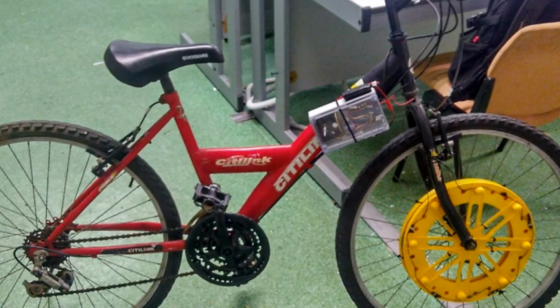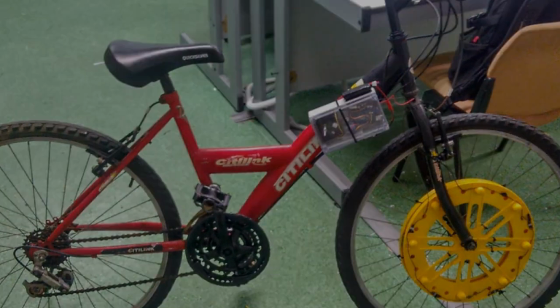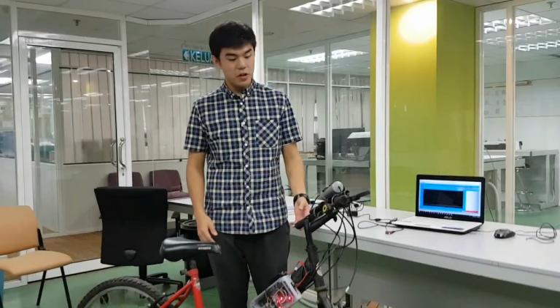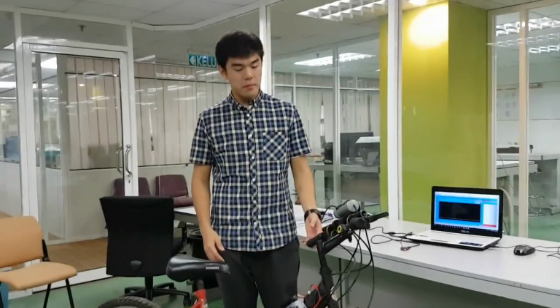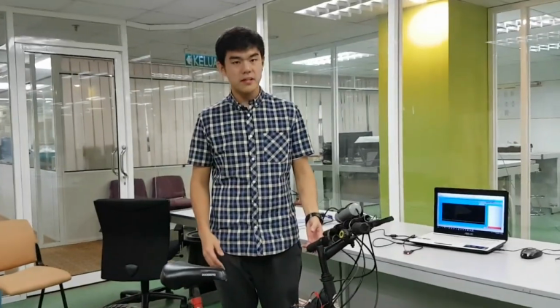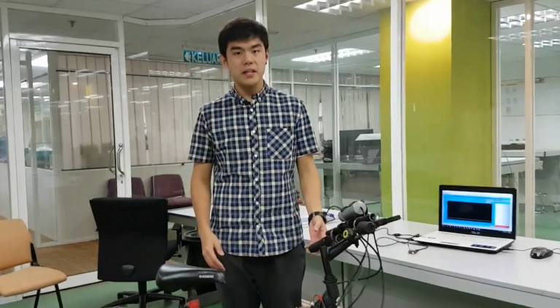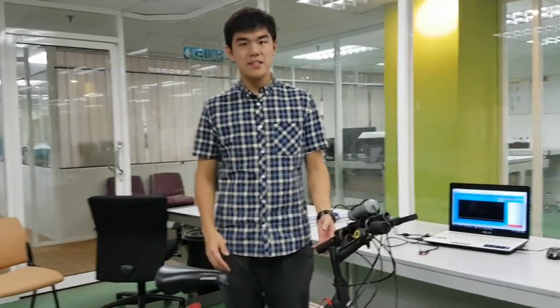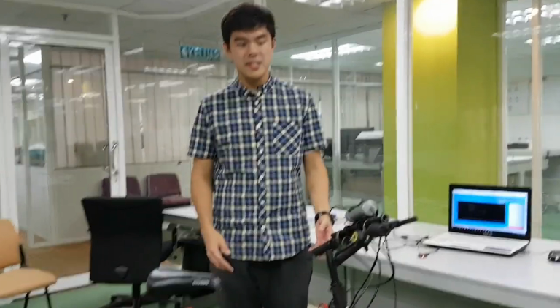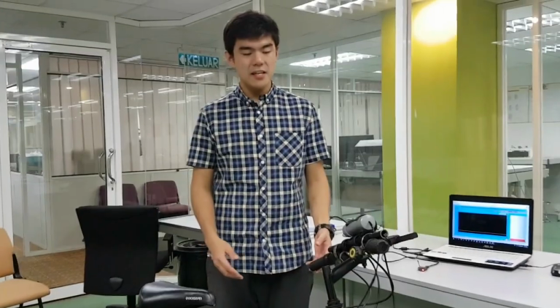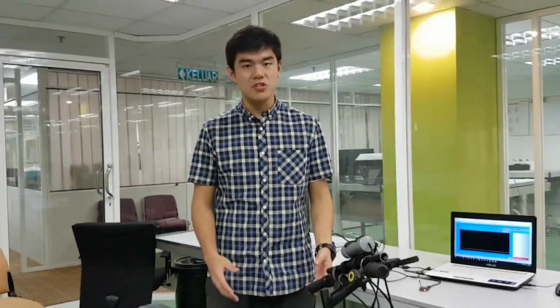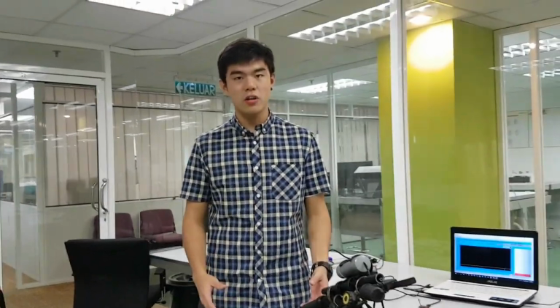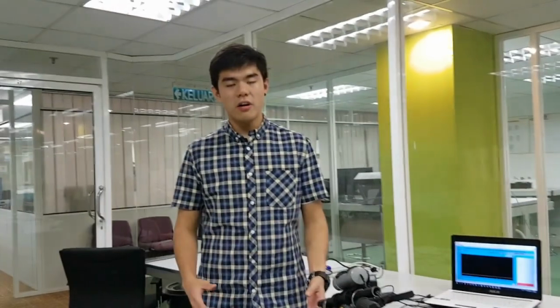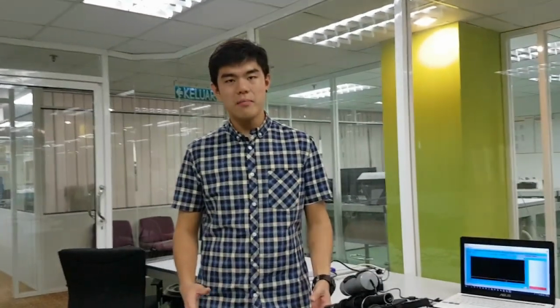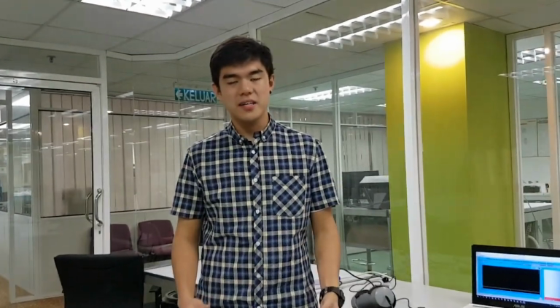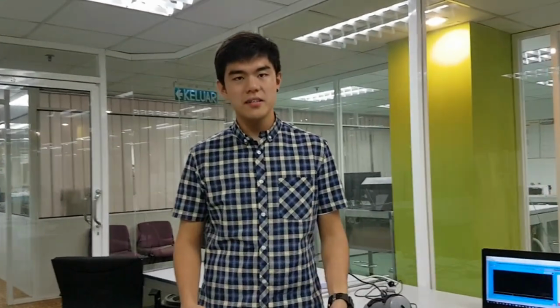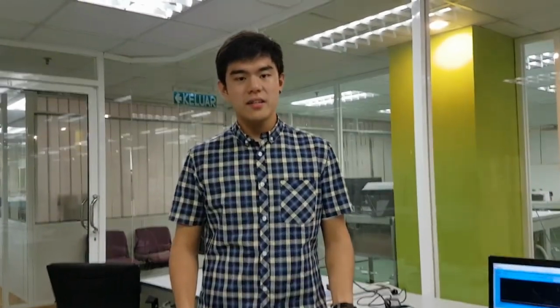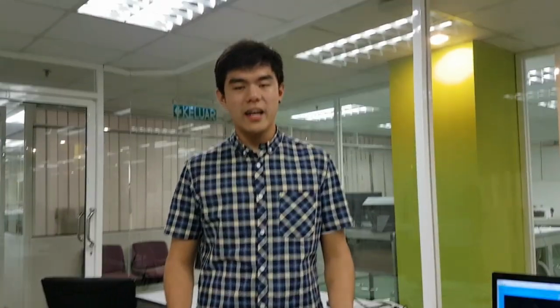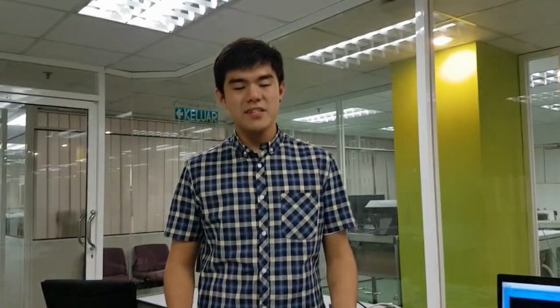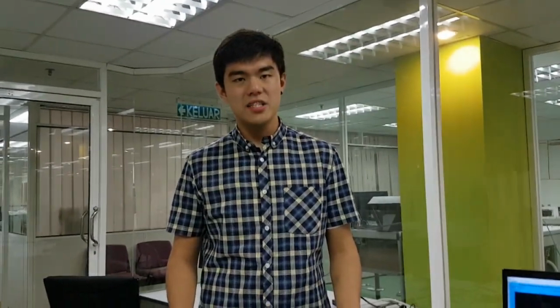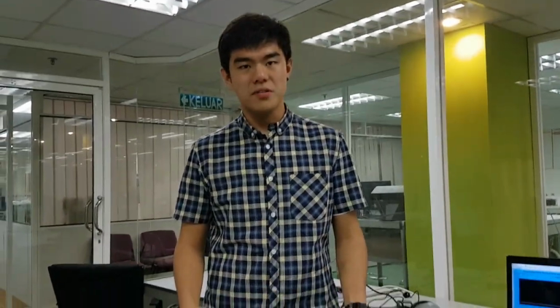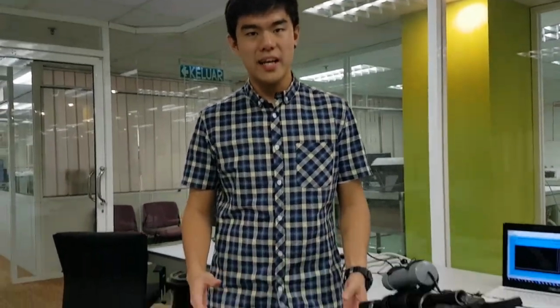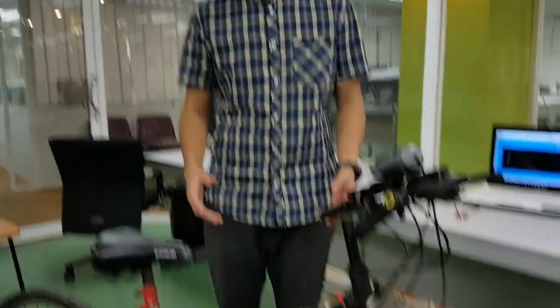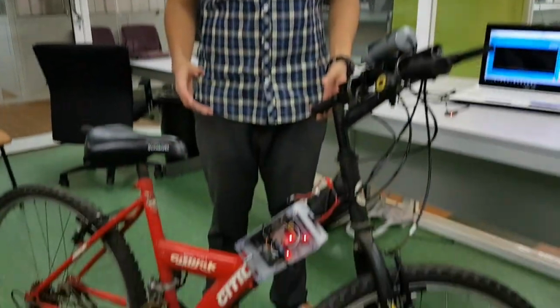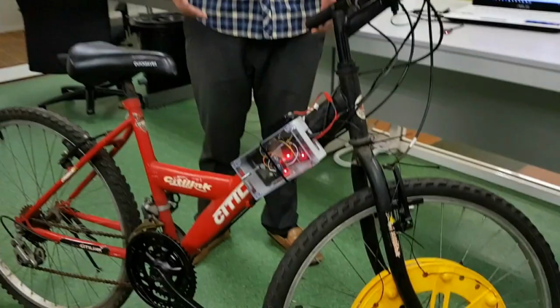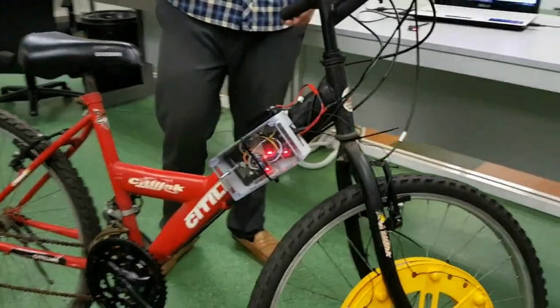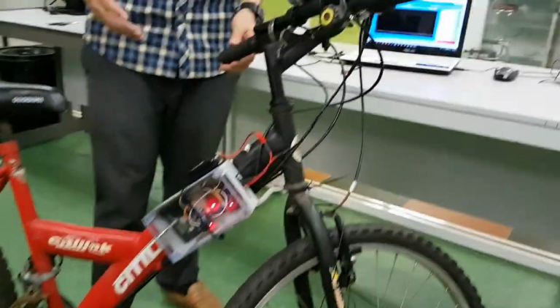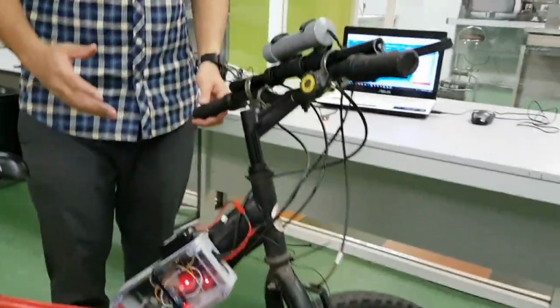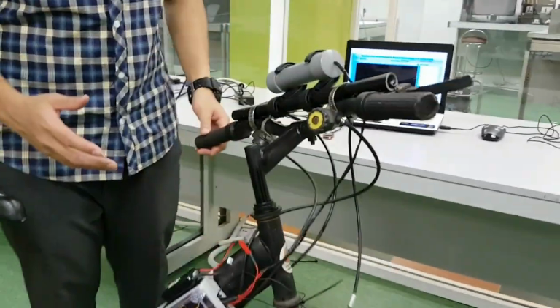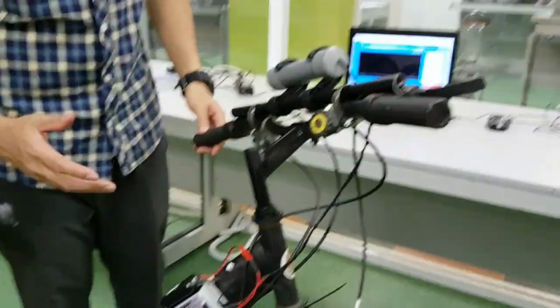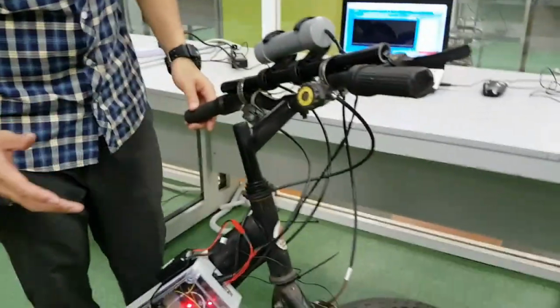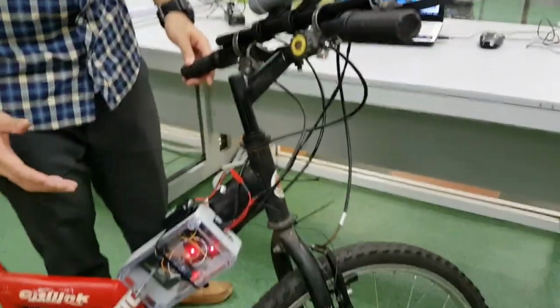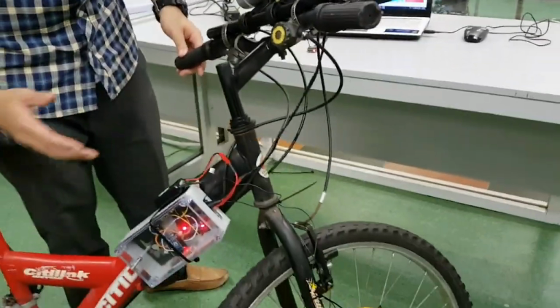This video presents a device that is easily installed on any bicycle and can harvest energy from cycling activity. This device consists of three parts.